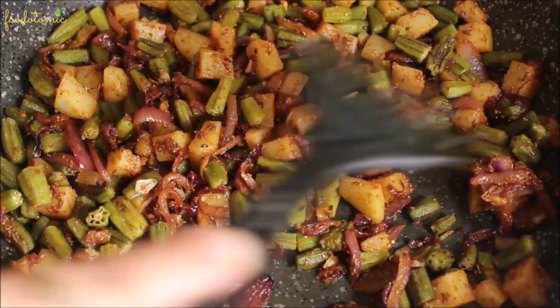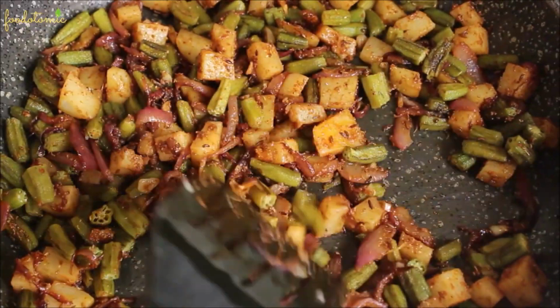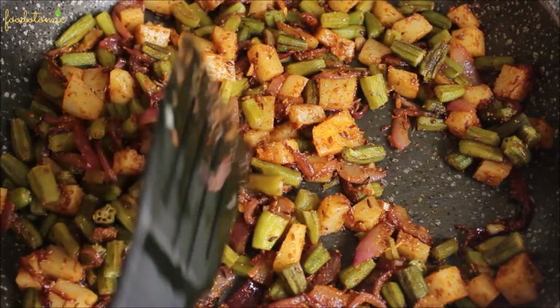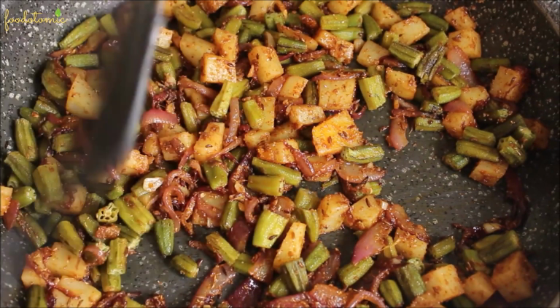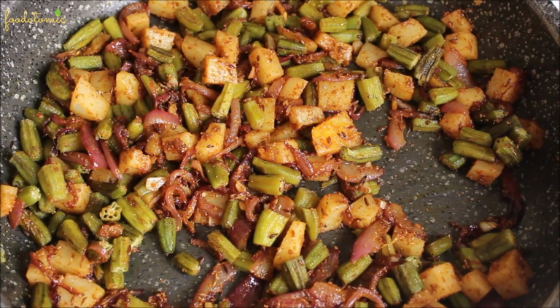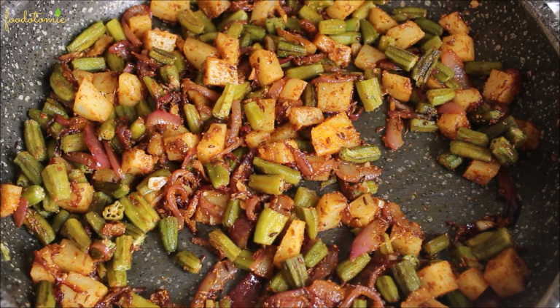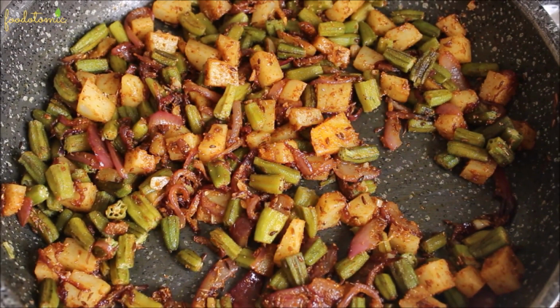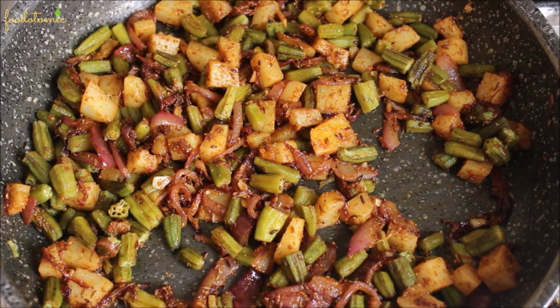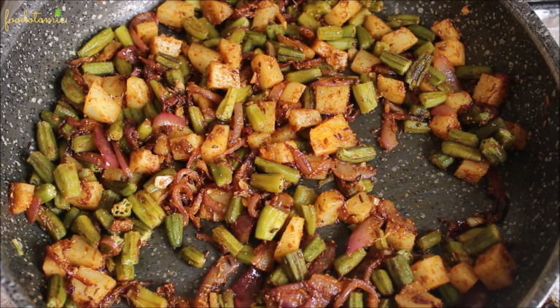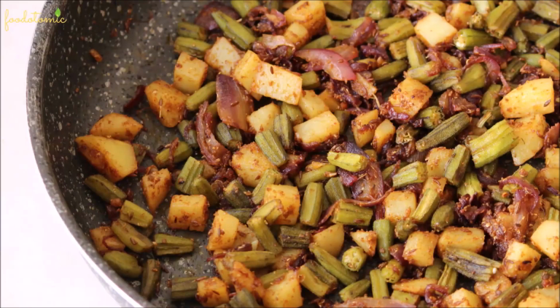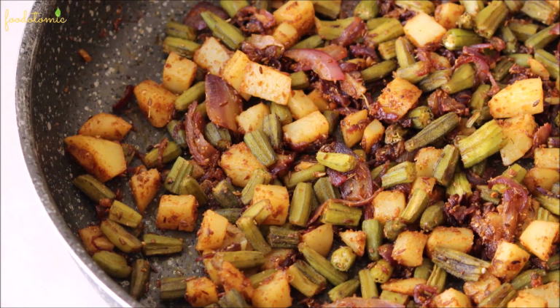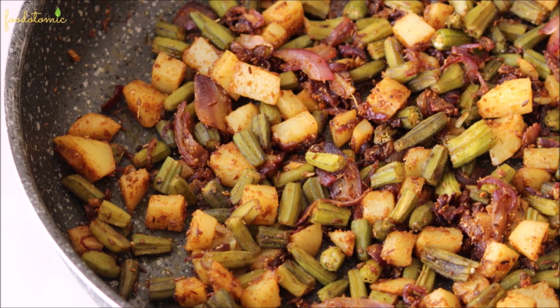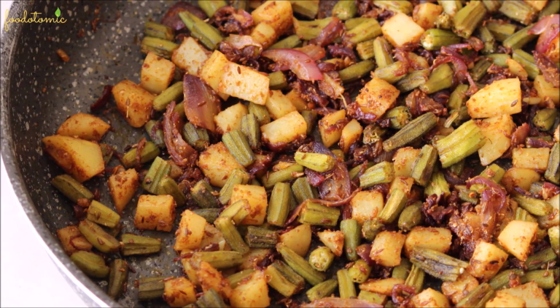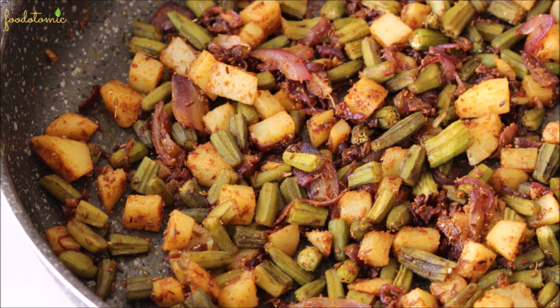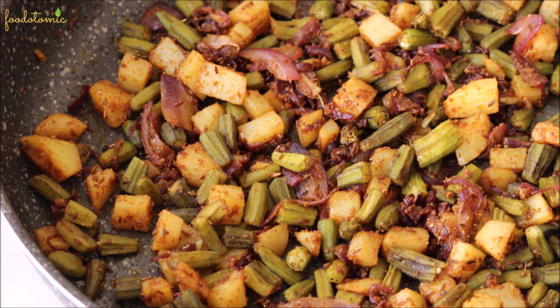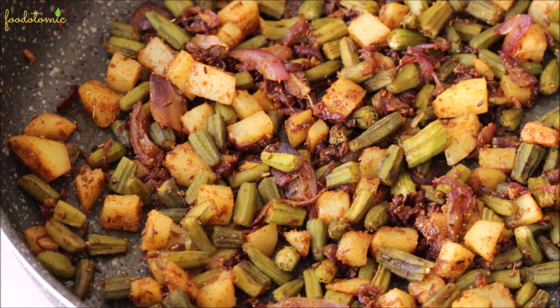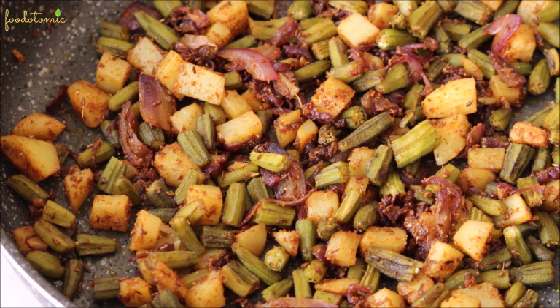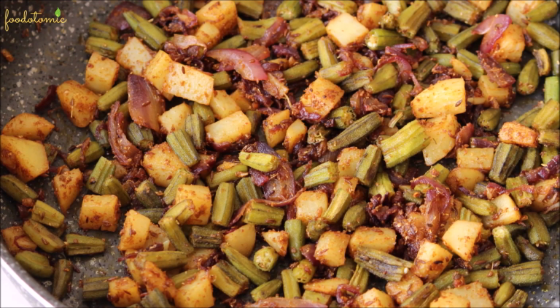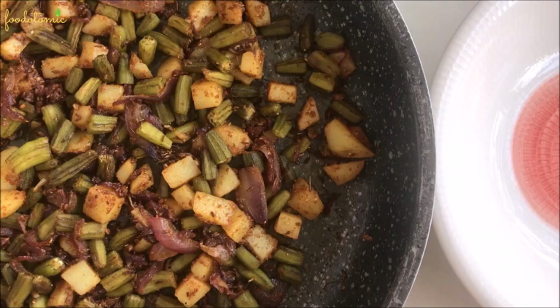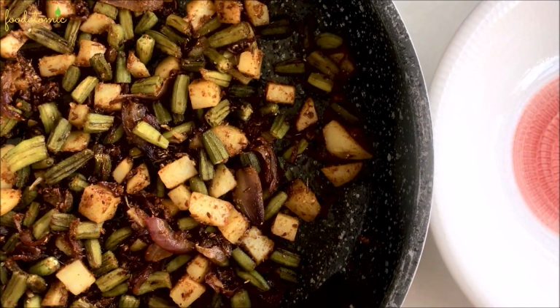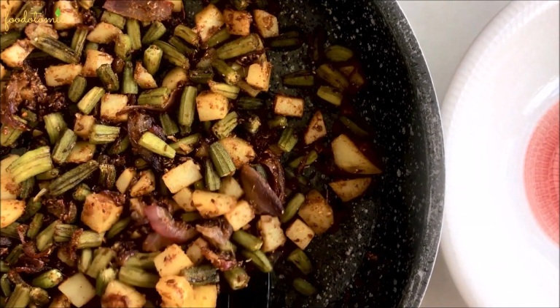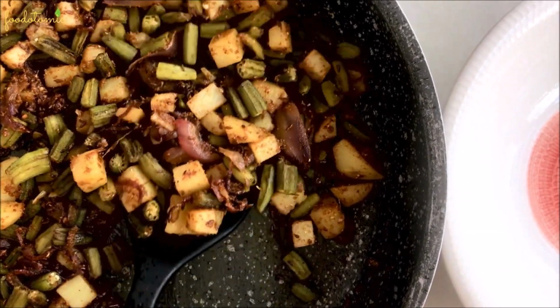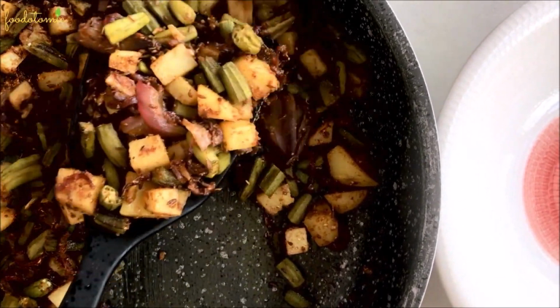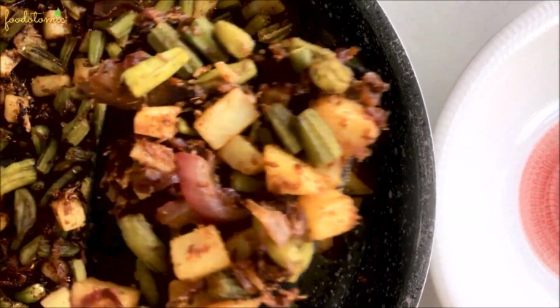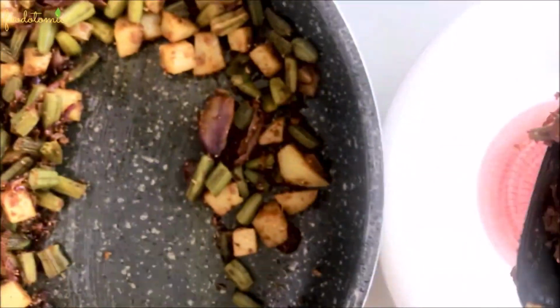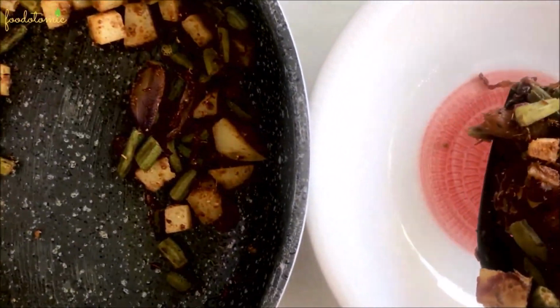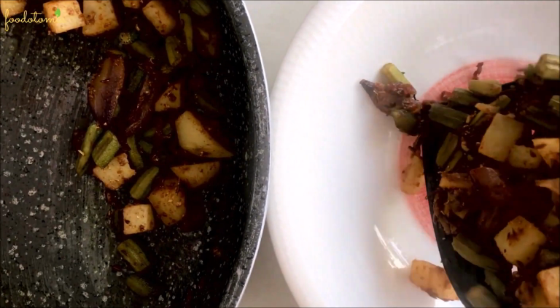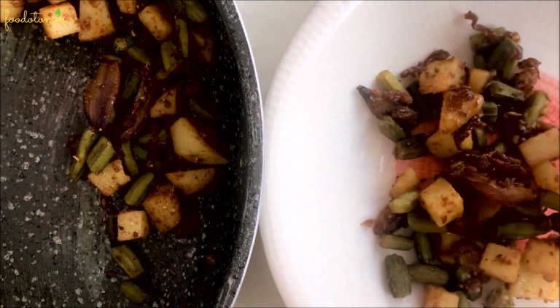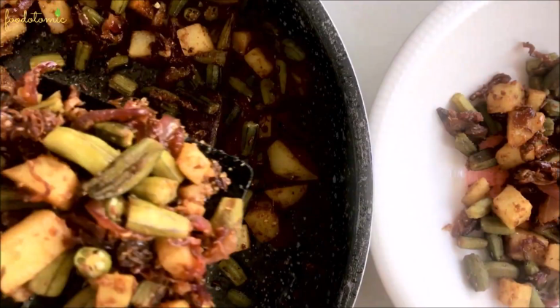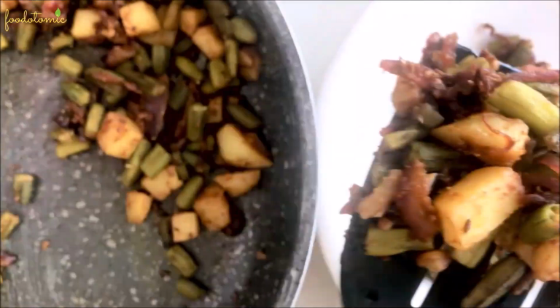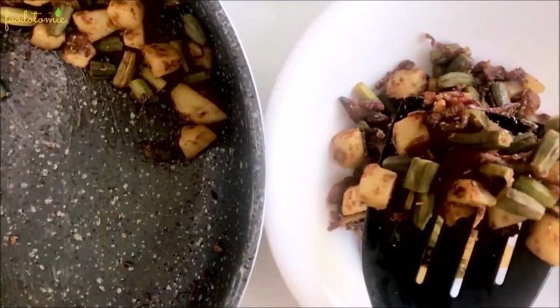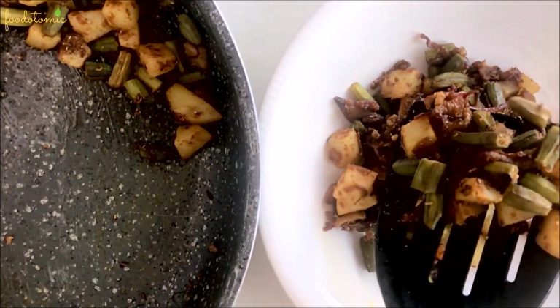Wasn't this an easy recipe? Add just a little salt if needed. Make sure you don't cover the pan after adding the okra as it will retain water and won't be crispy. You can always cook it a bit longer to make it more crunchy and crispy as per your liking.